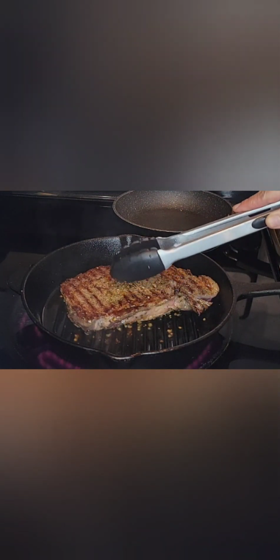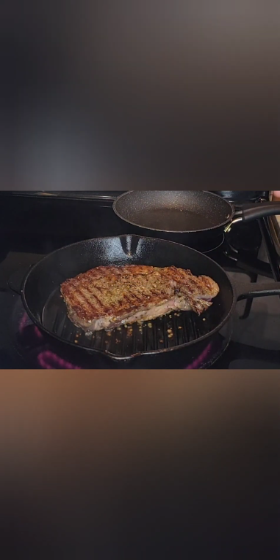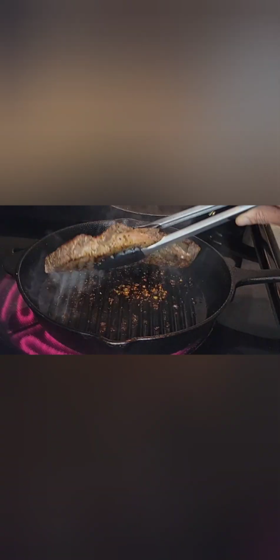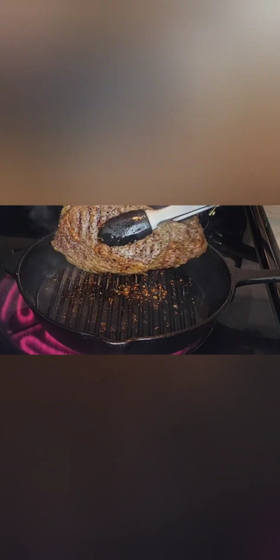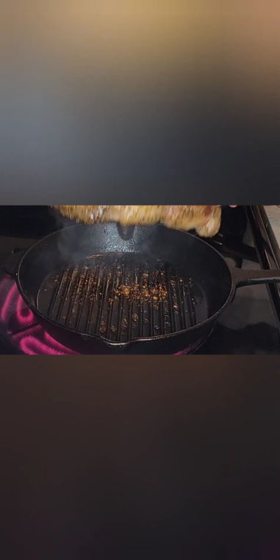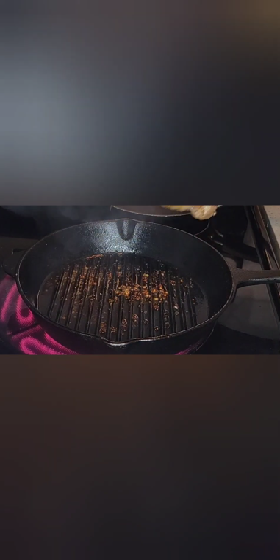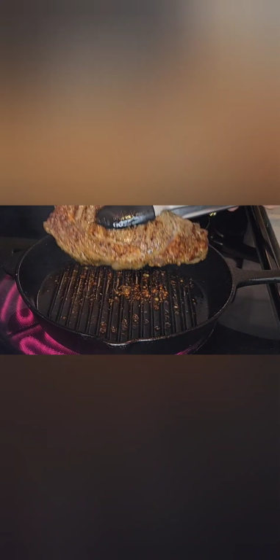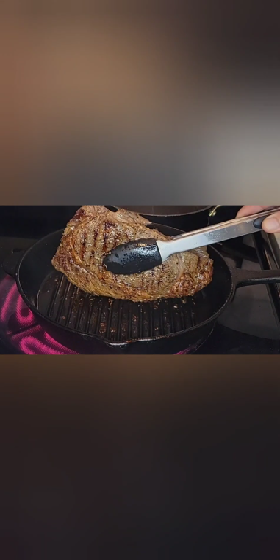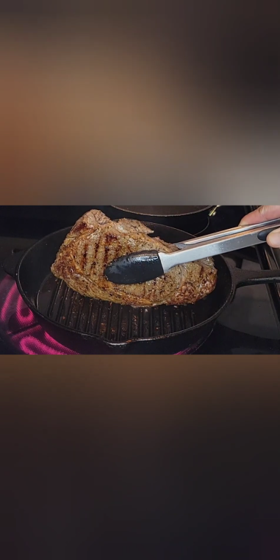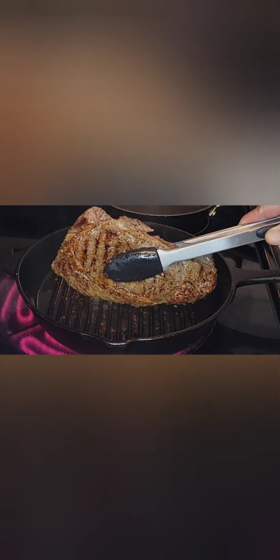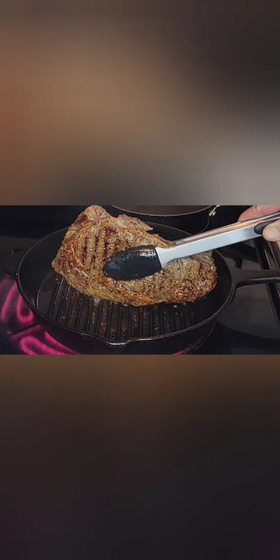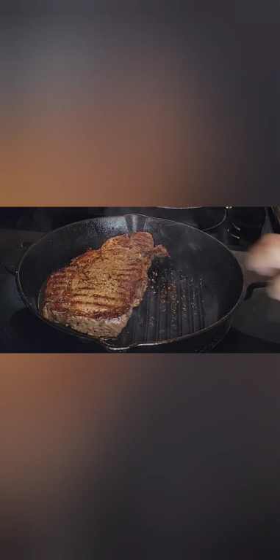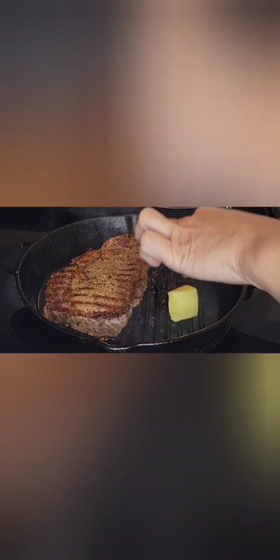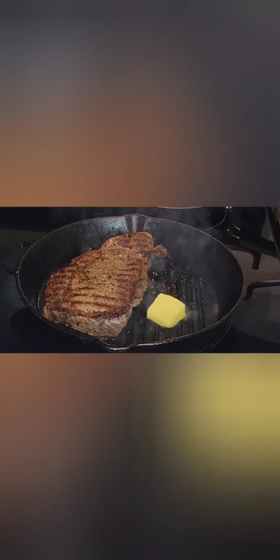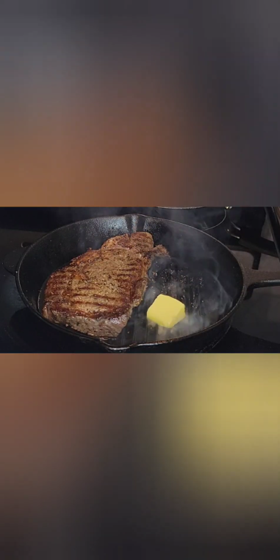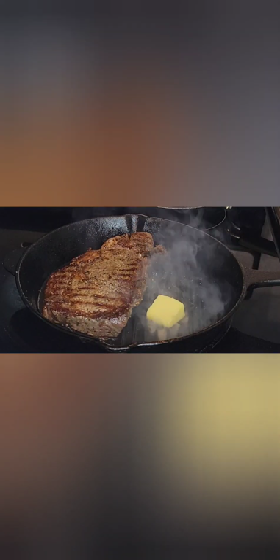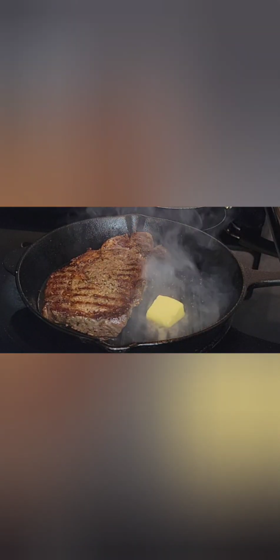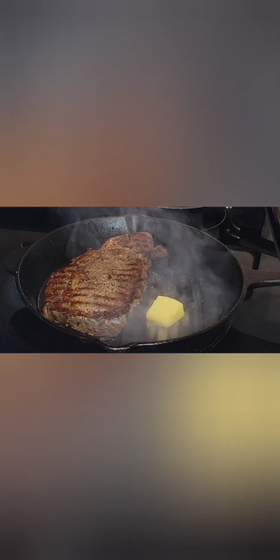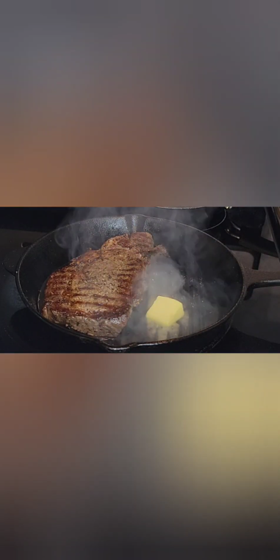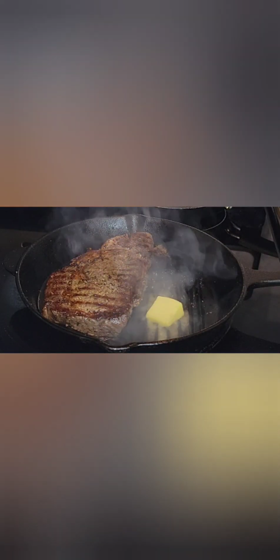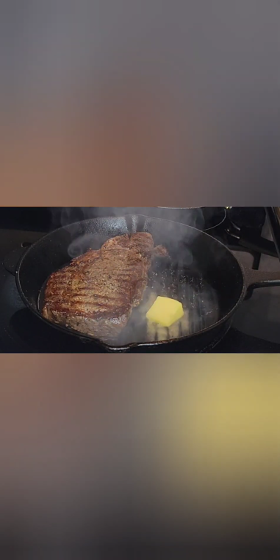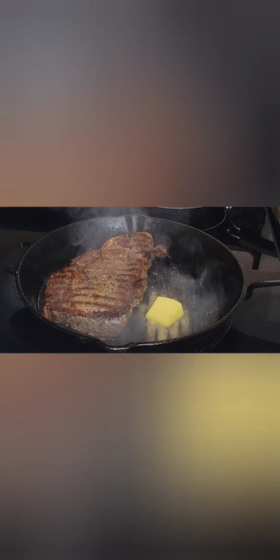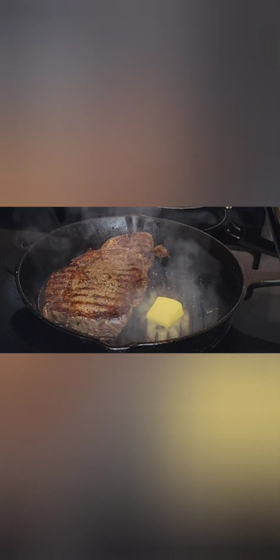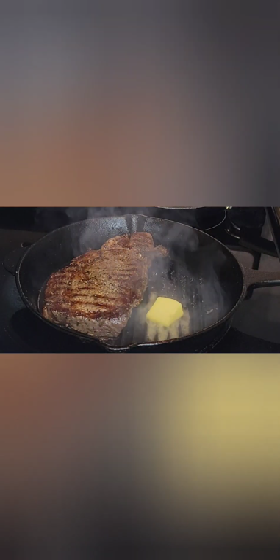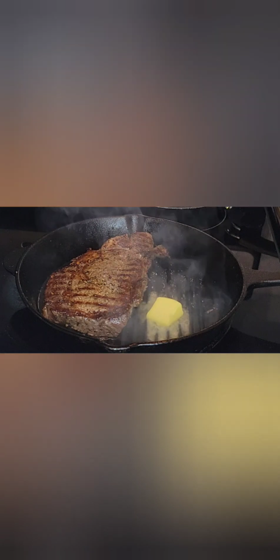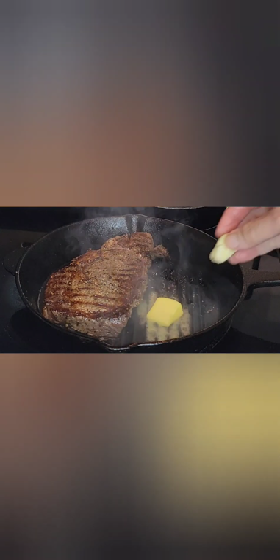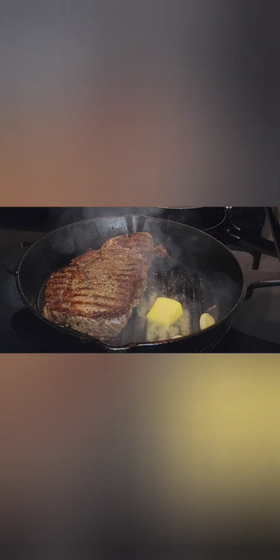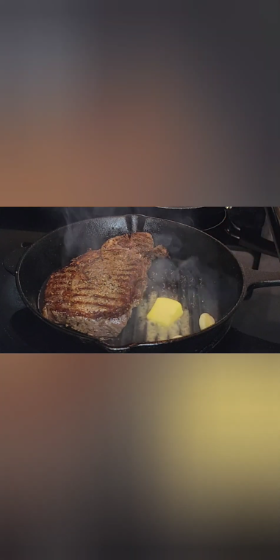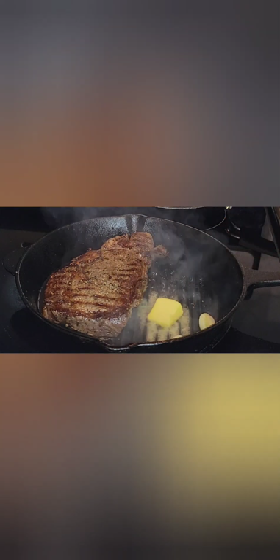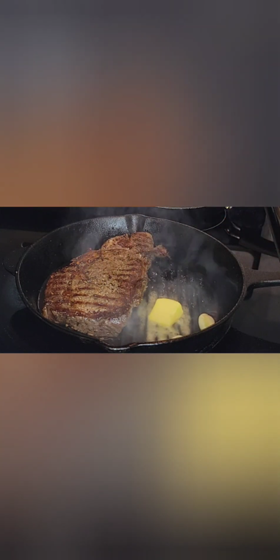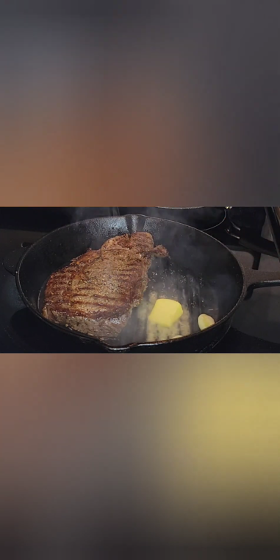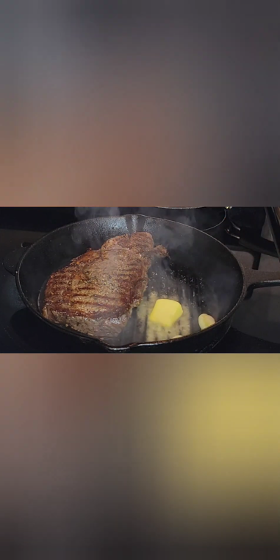Flip it one more time and you want to render that fat. Sear for another two minutes. Once your steak is seared, you add your butter and whatever seasonings you would like to use.